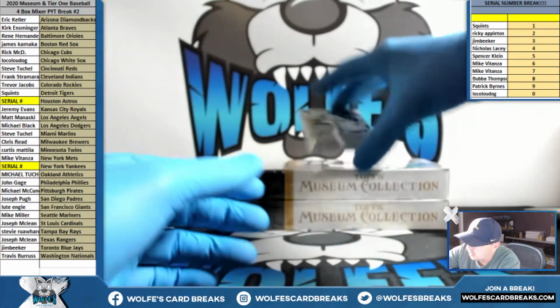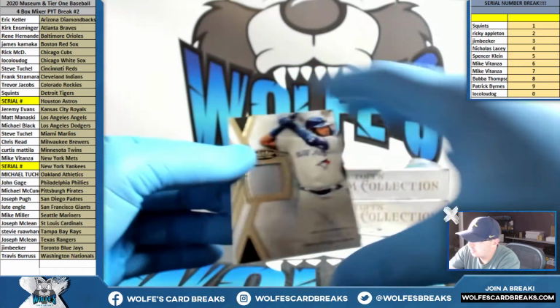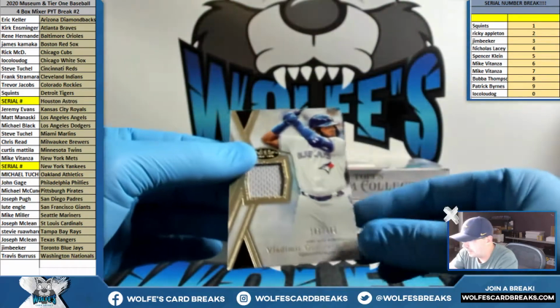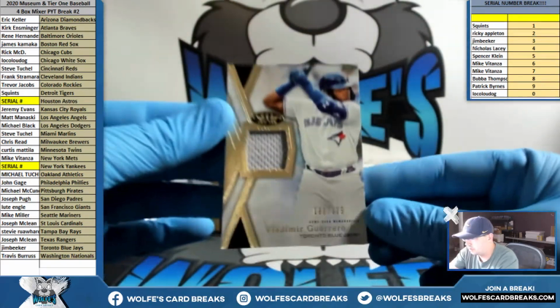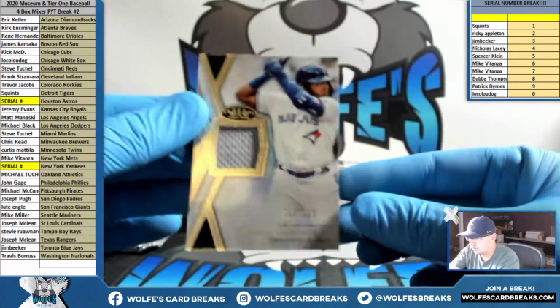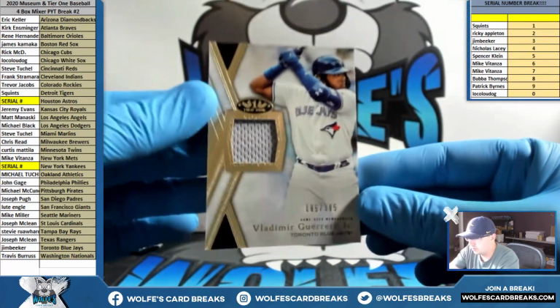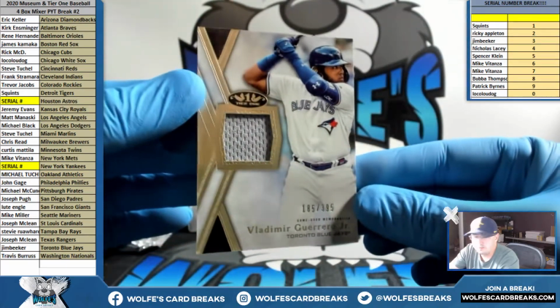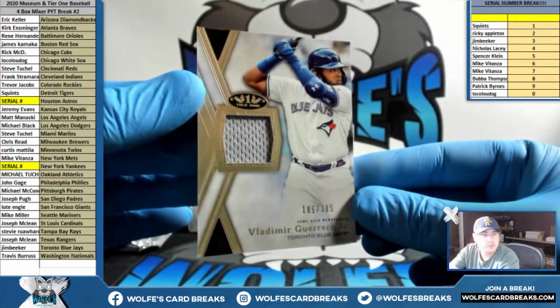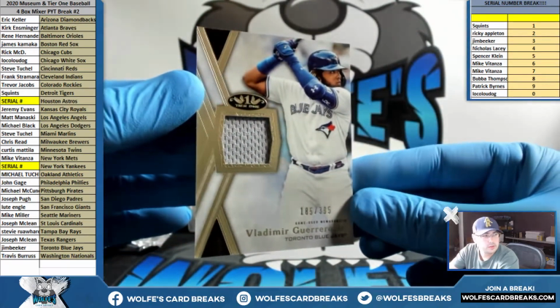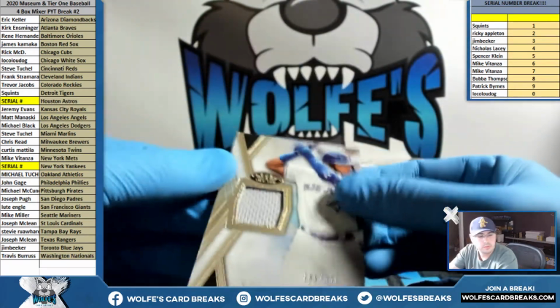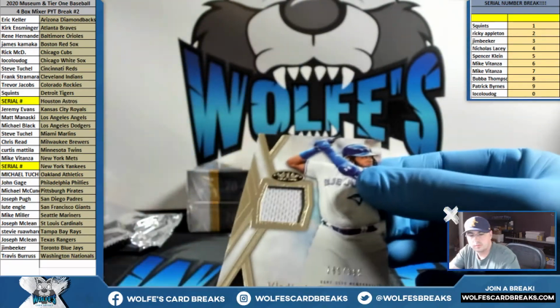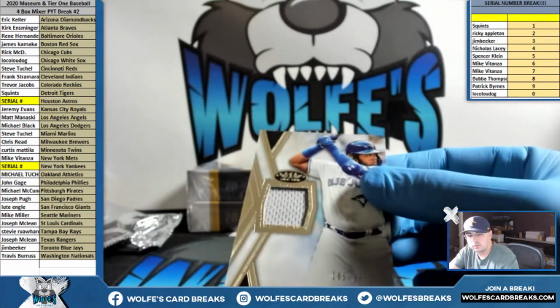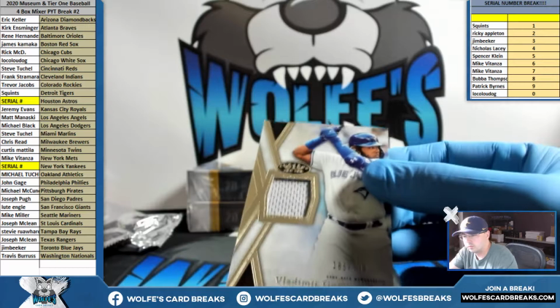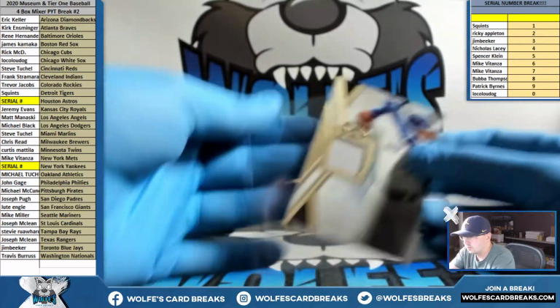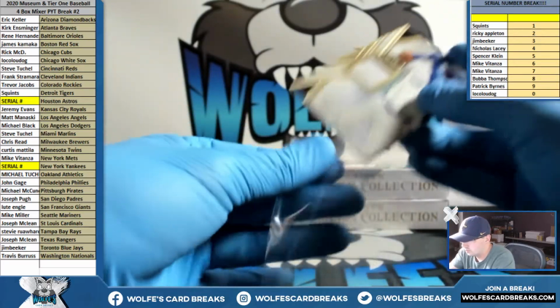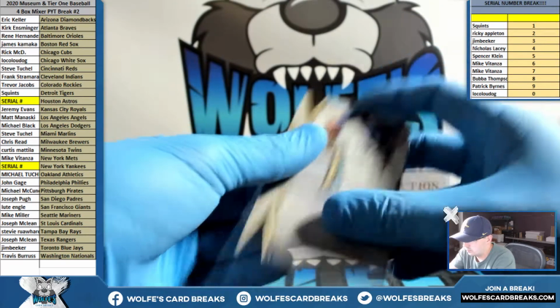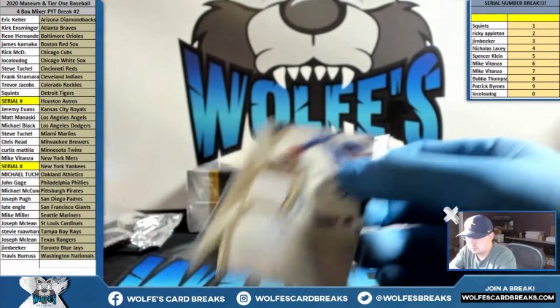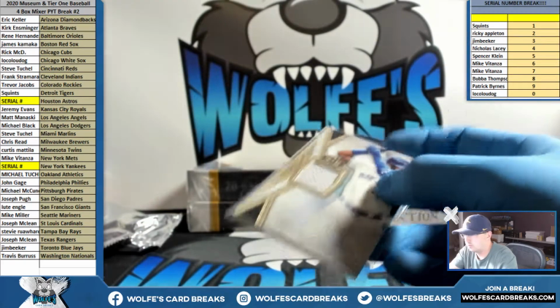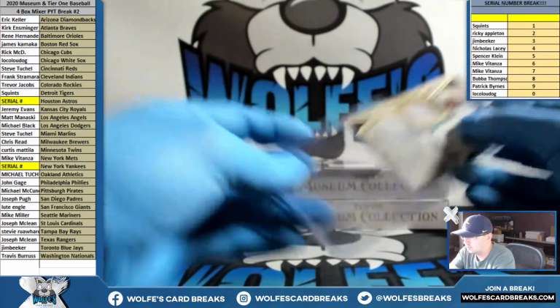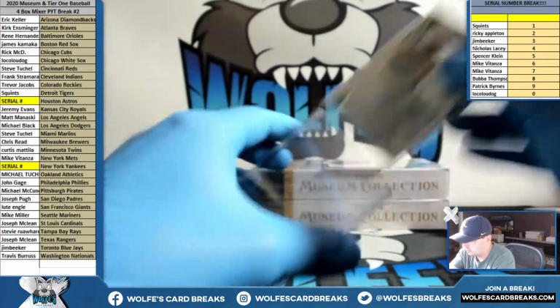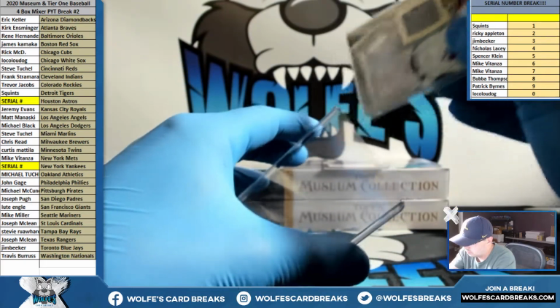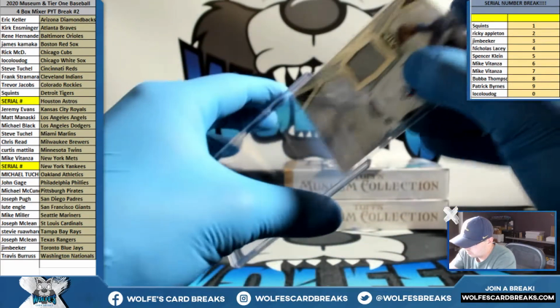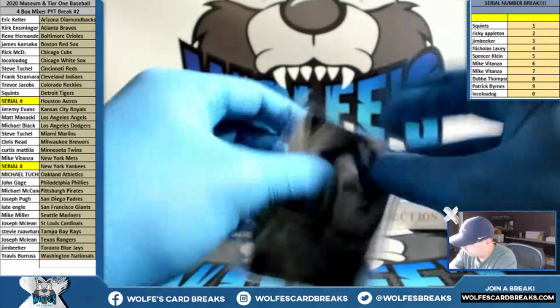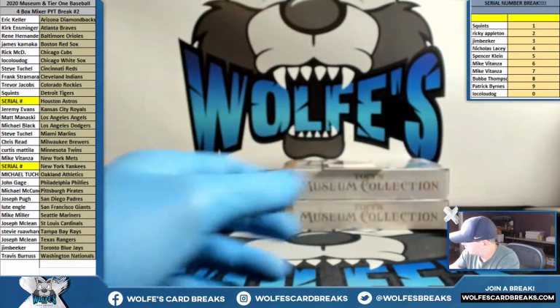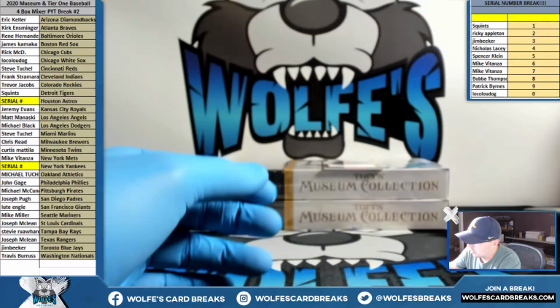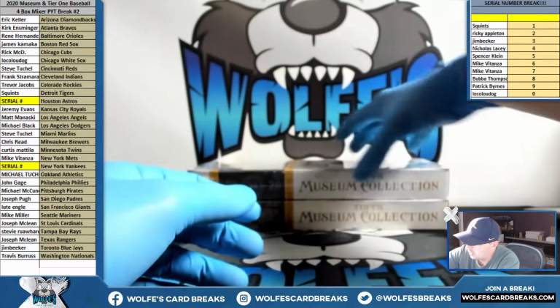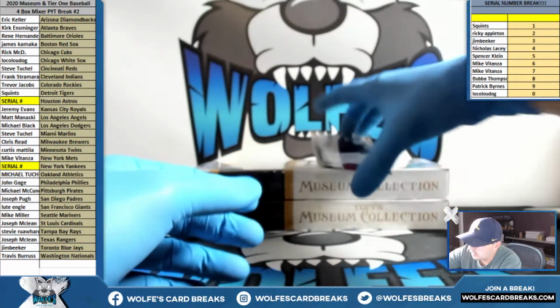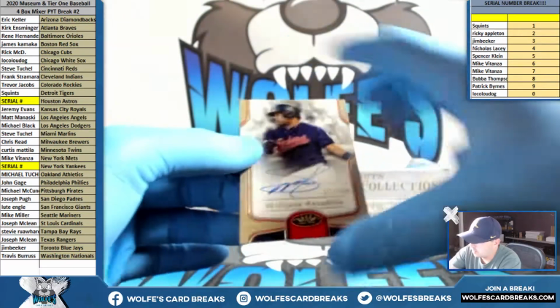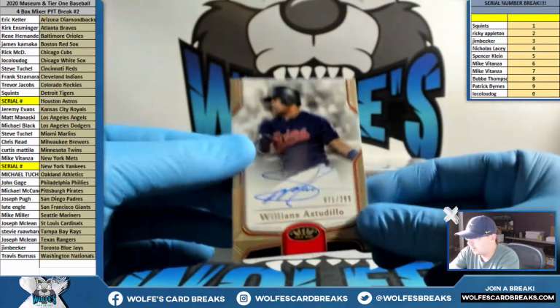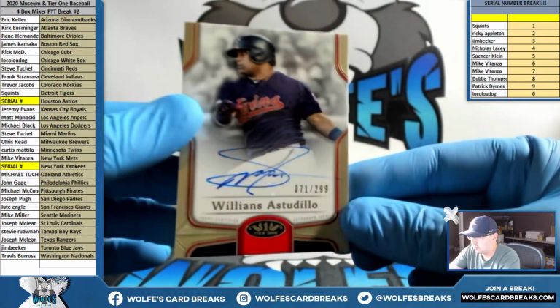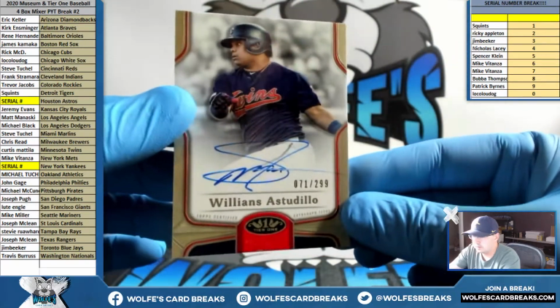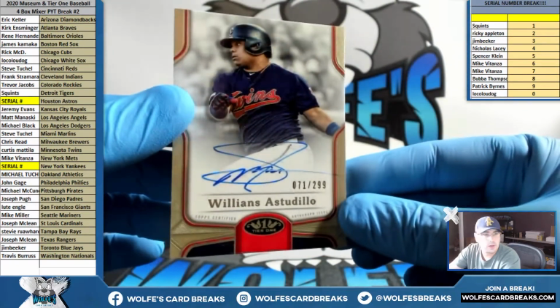Second-year Vlad Jr. jersey, number to 395, Blue Jays. And another autograph for the Twins, number 299.